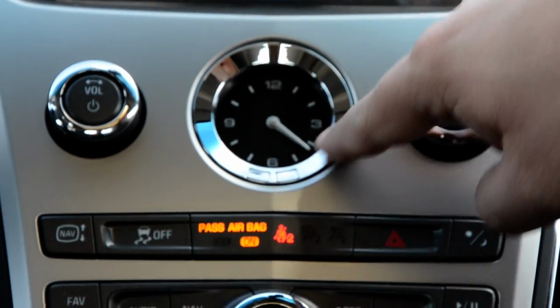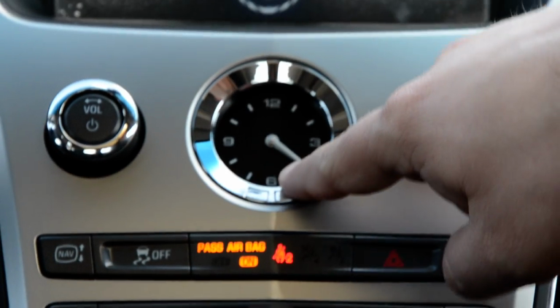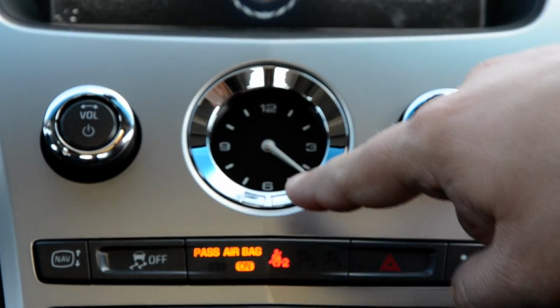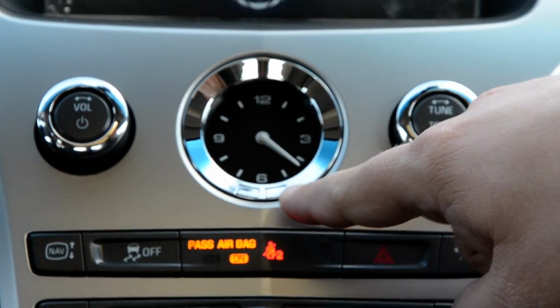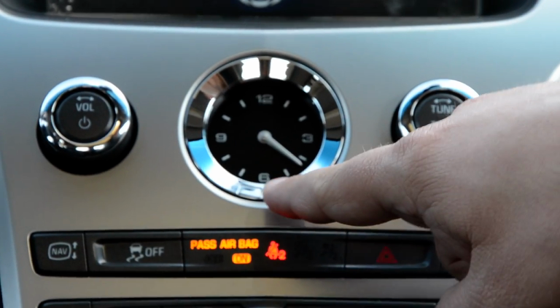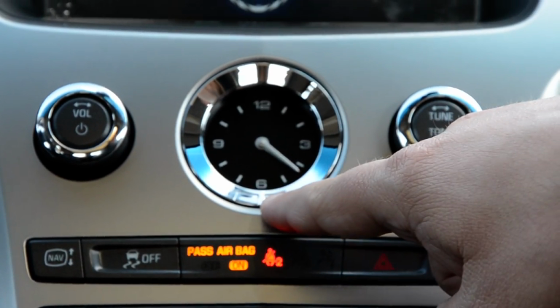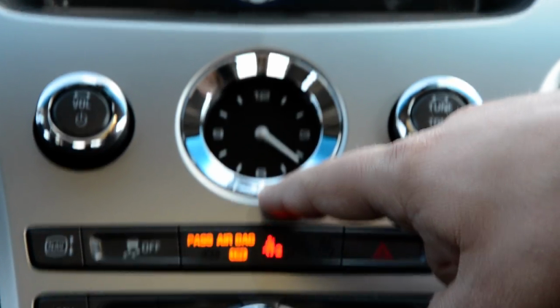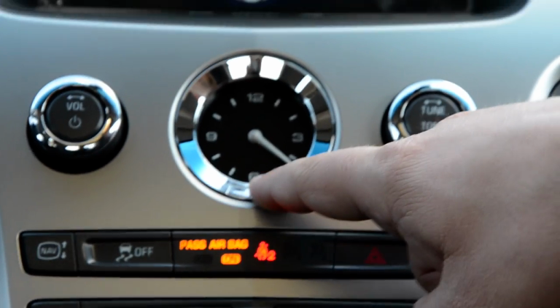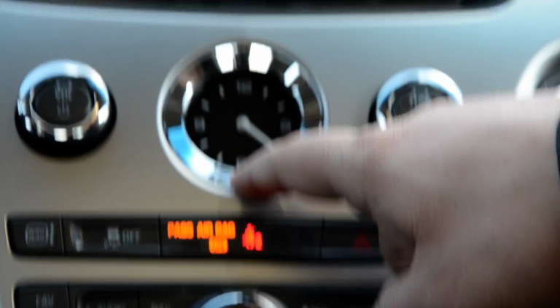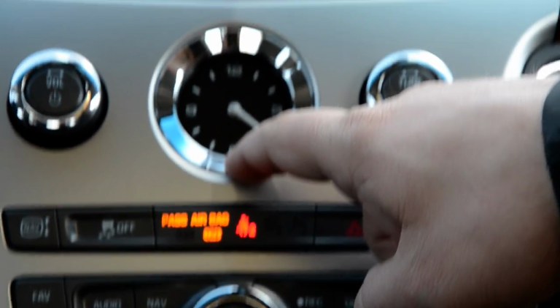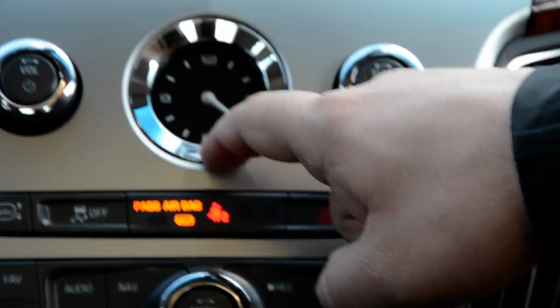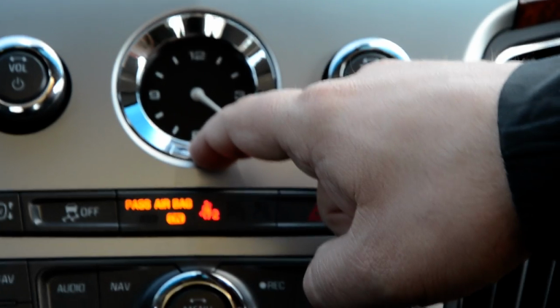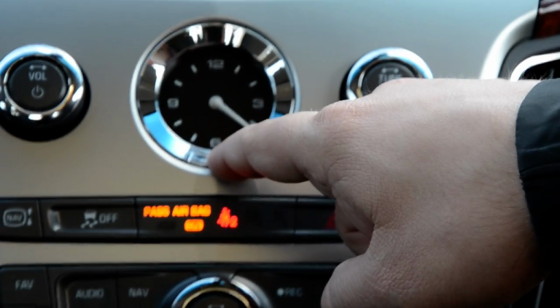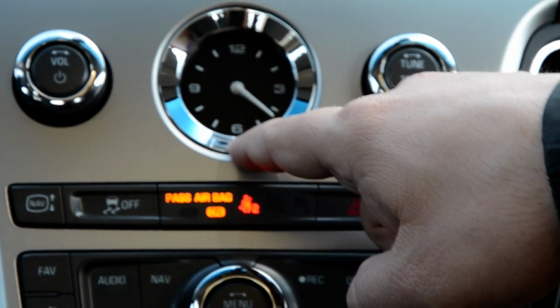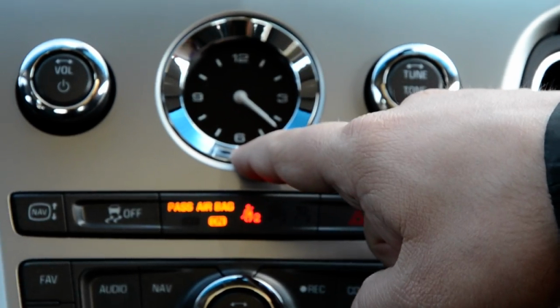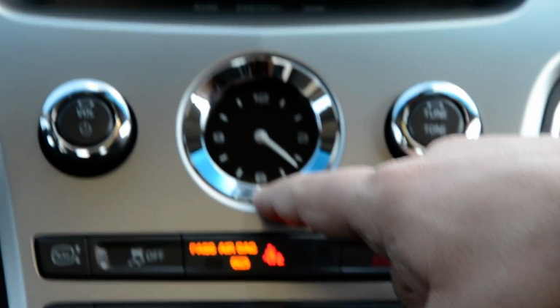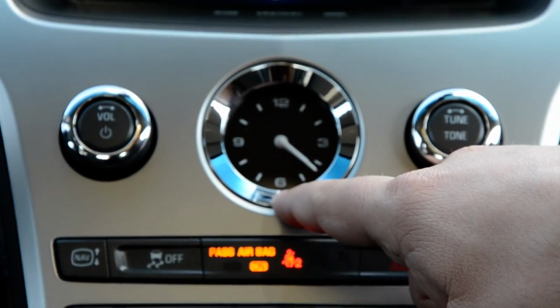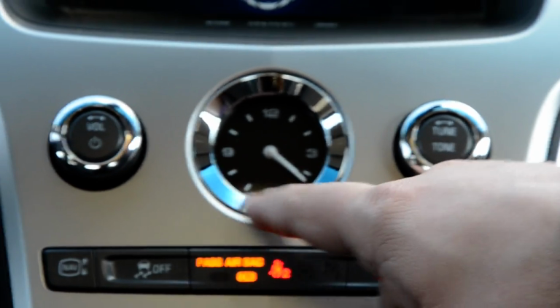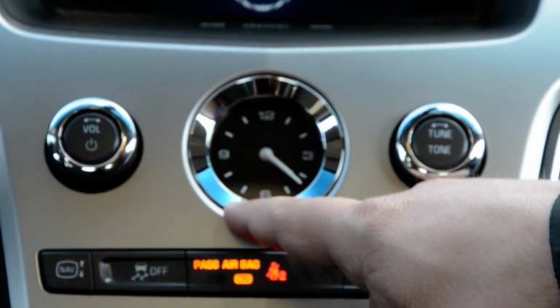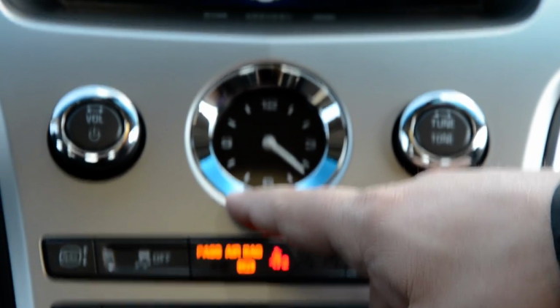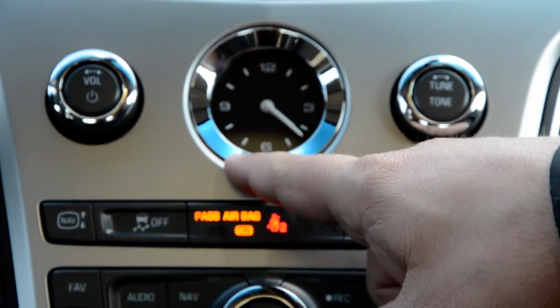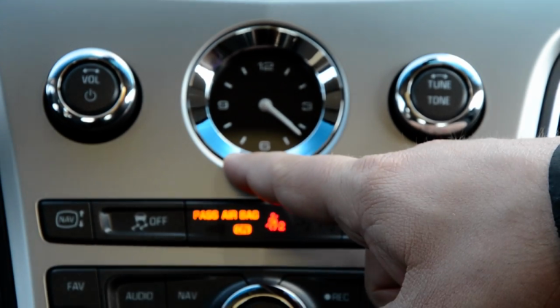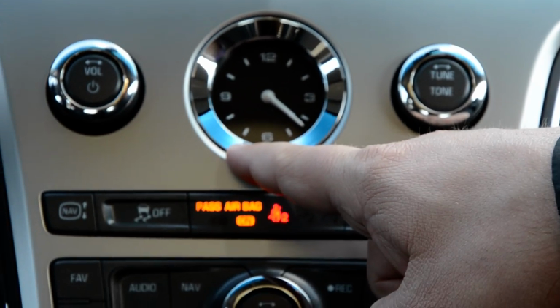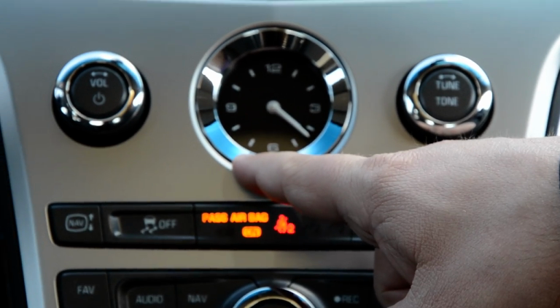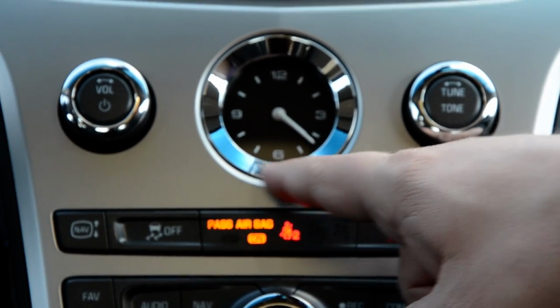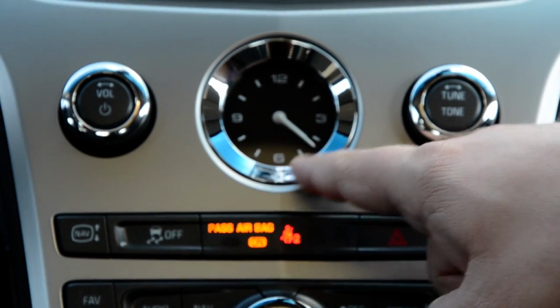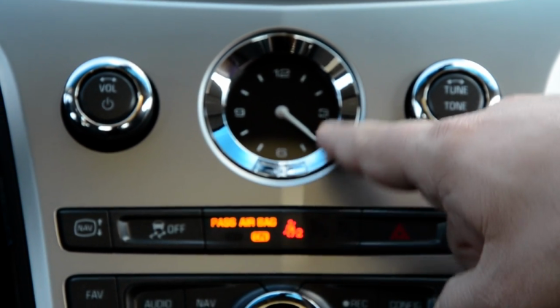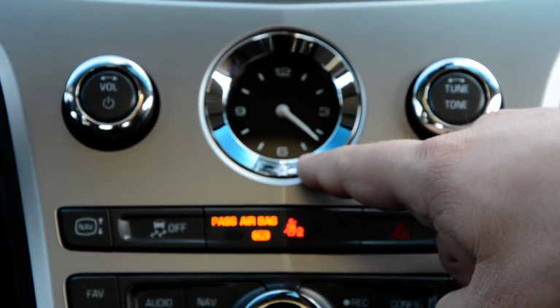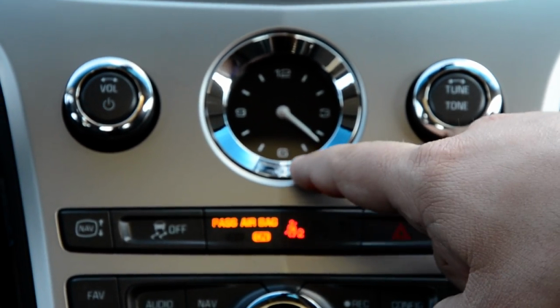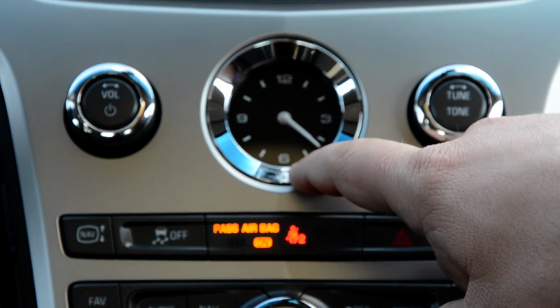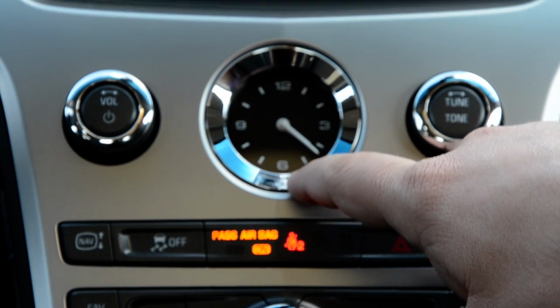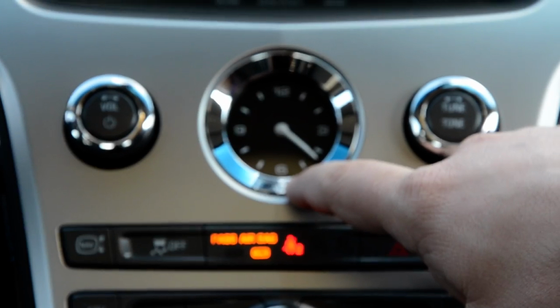On the chrome bevel you'll see two buttons. The button on the right sets the clock forward one hour. The button on the left sets the clock back one hour. So right now we're at about 4:25.